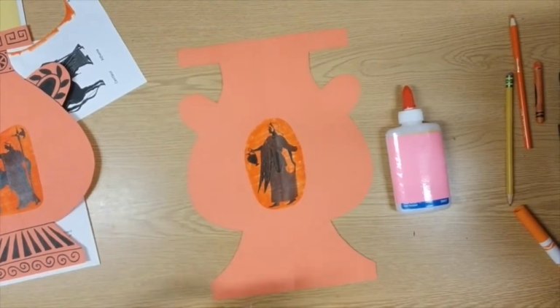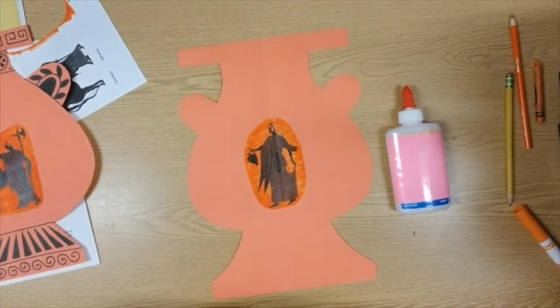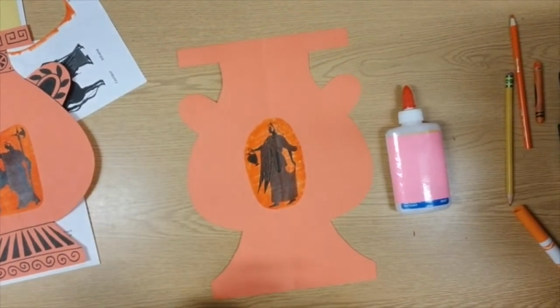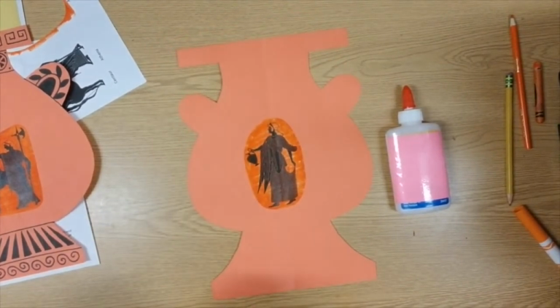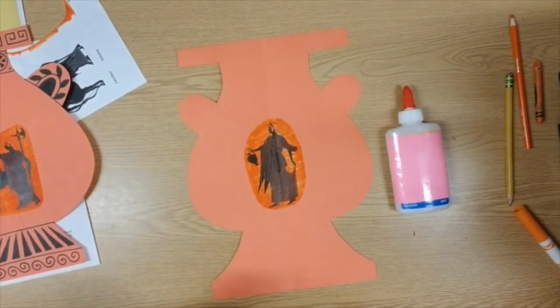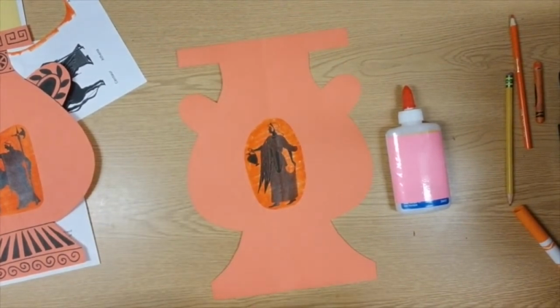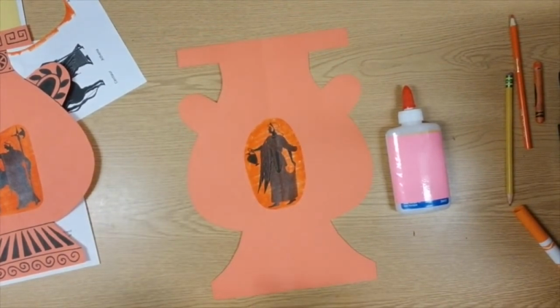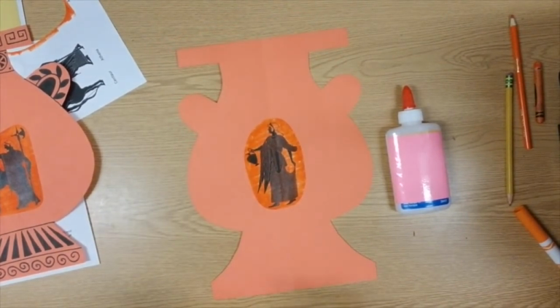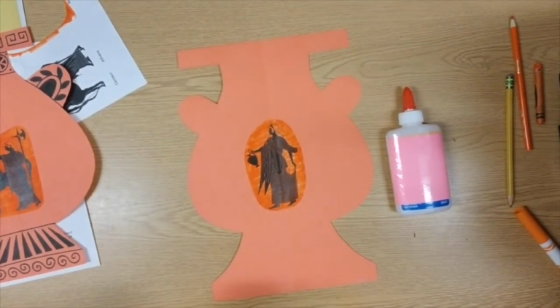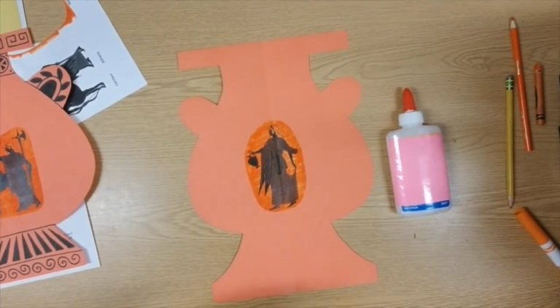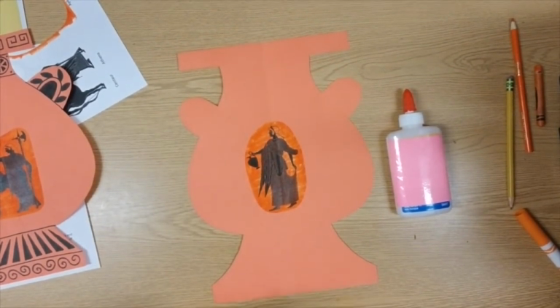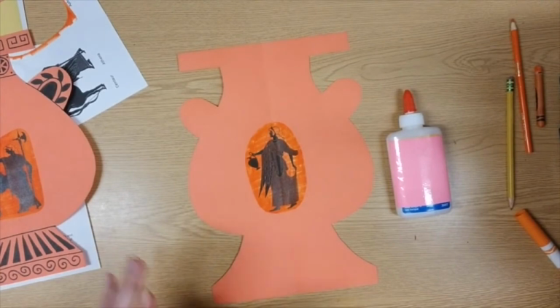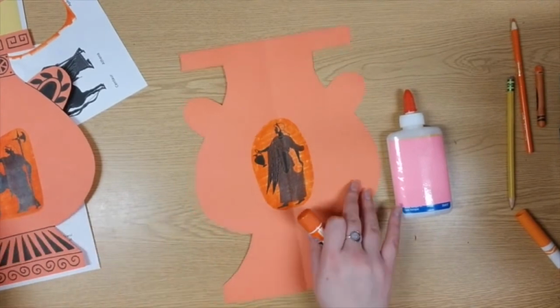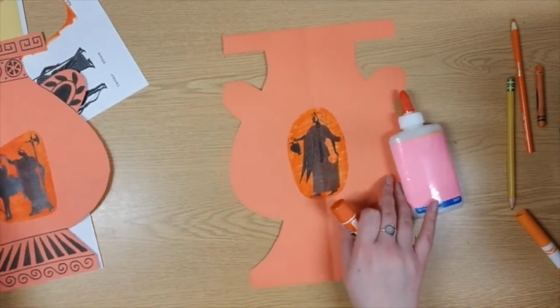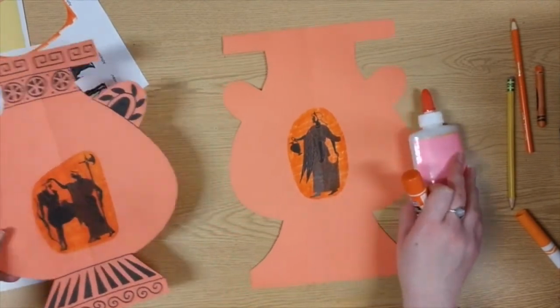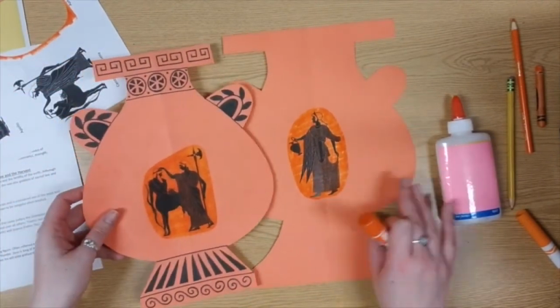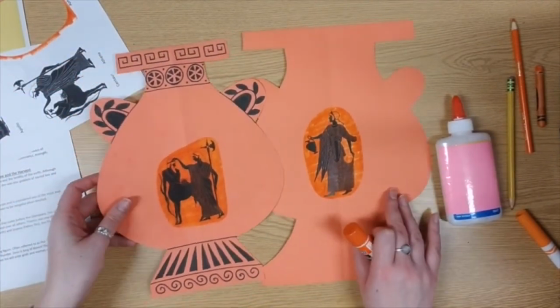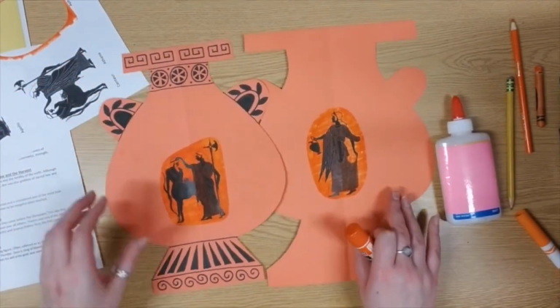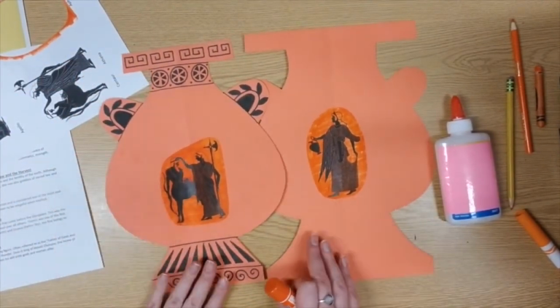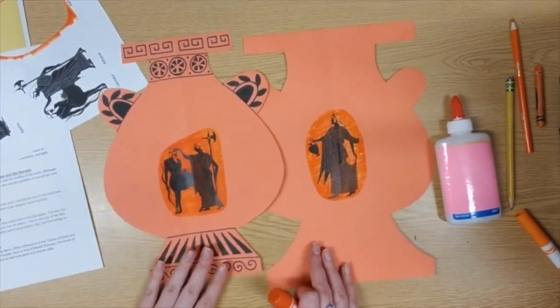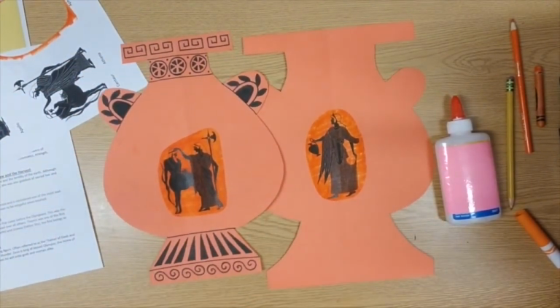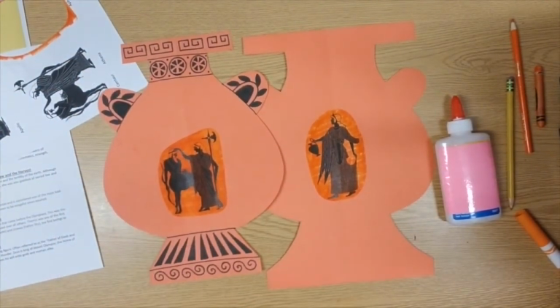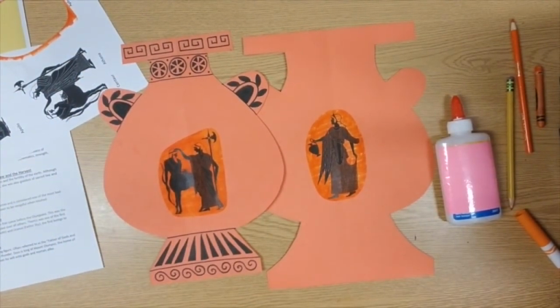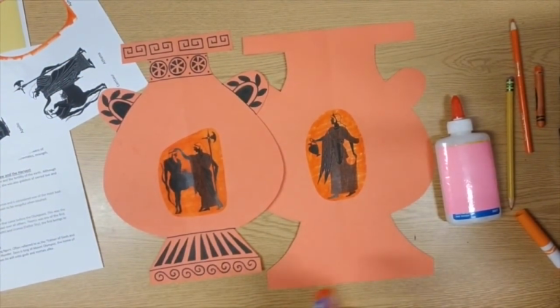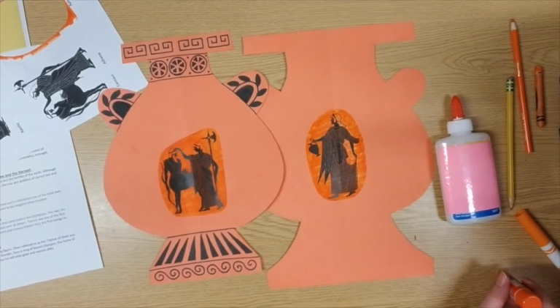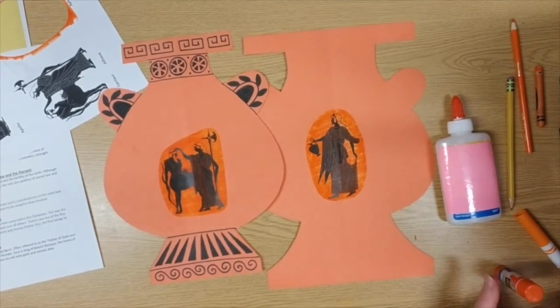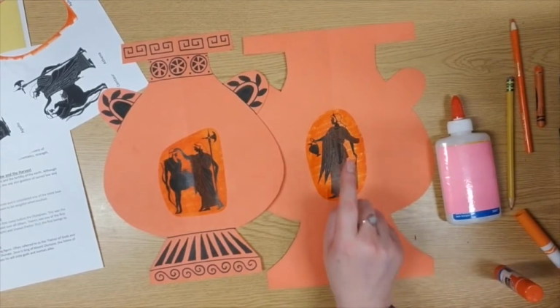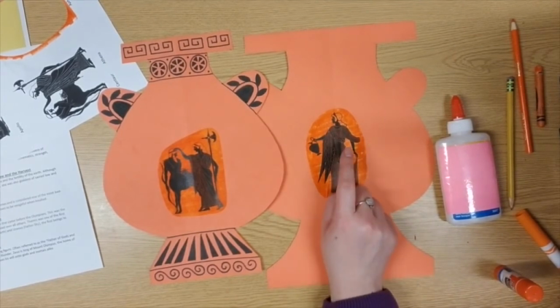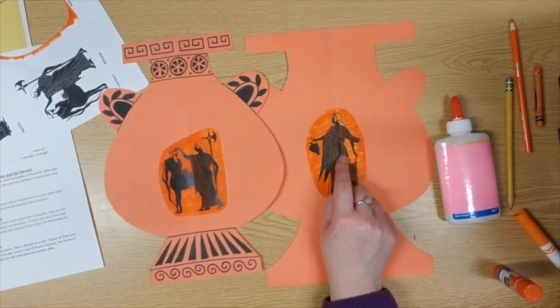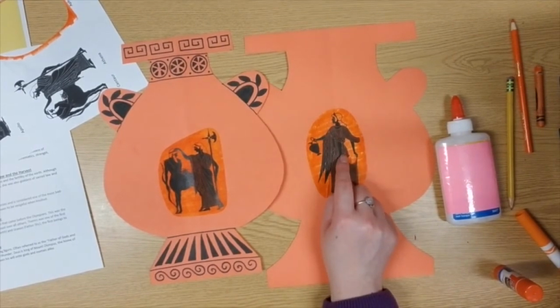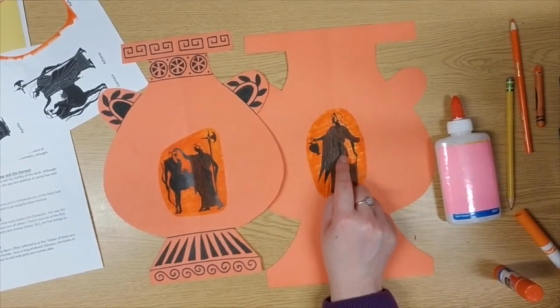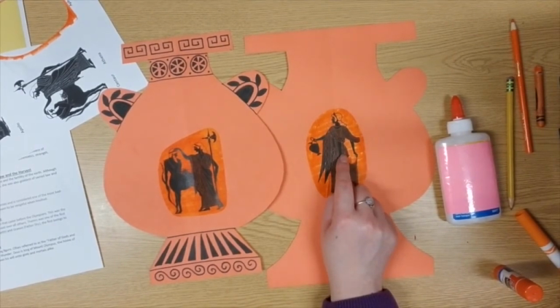That's all you need to do for this week. Next week, like I said, we'll add some different designs and patterns. Once this is dry, go ahead and slide it back into your art folder.